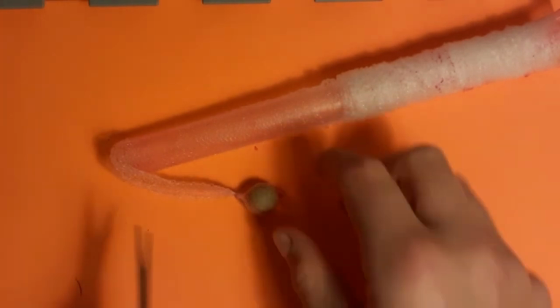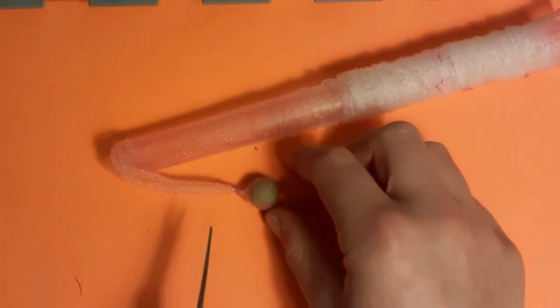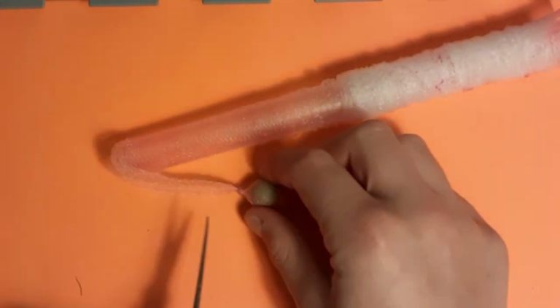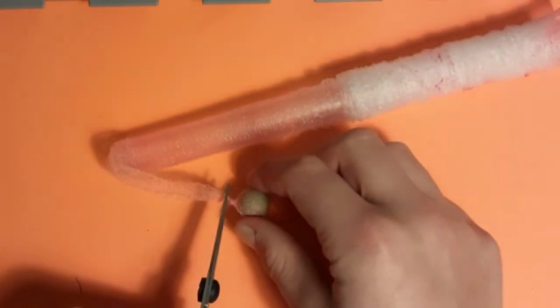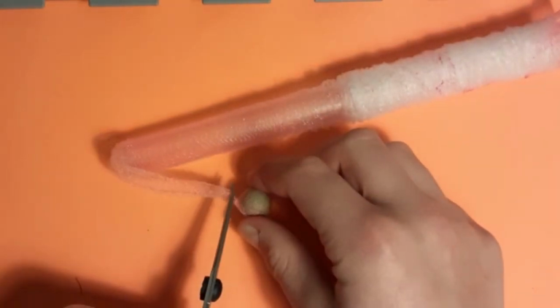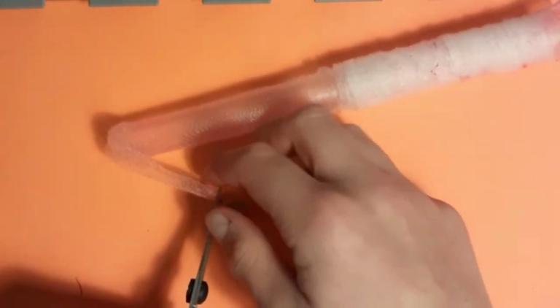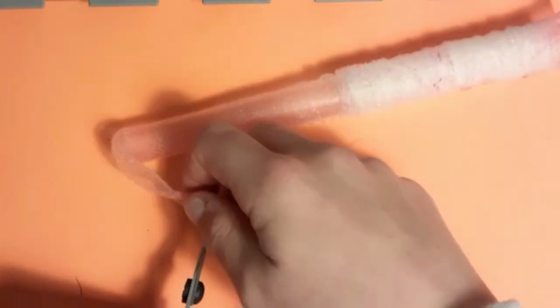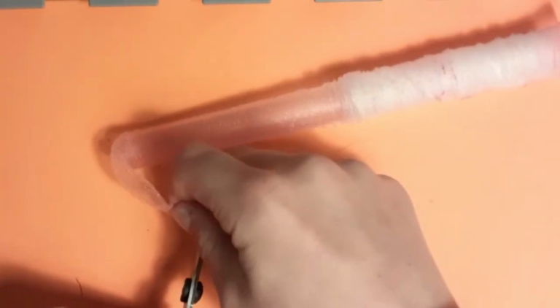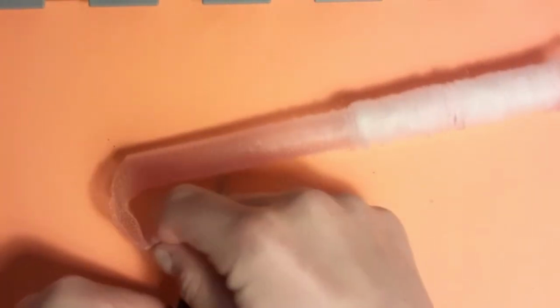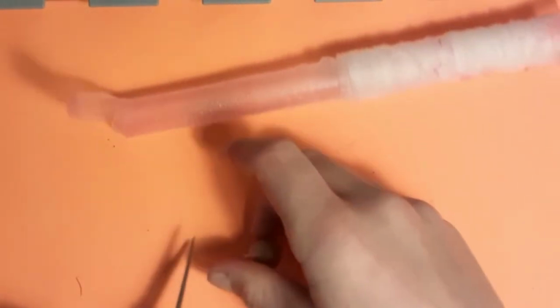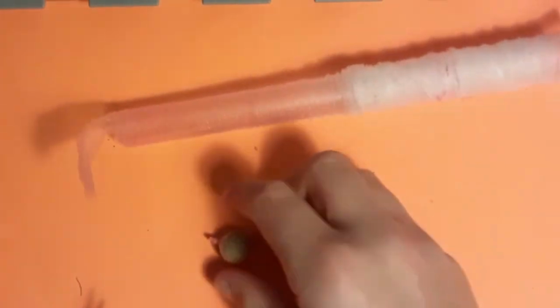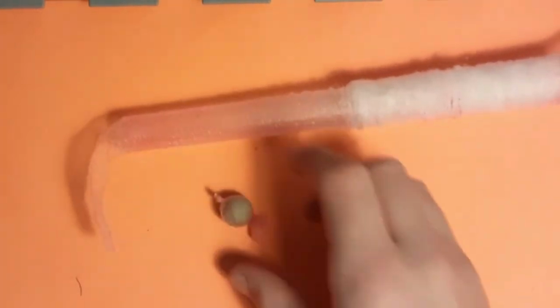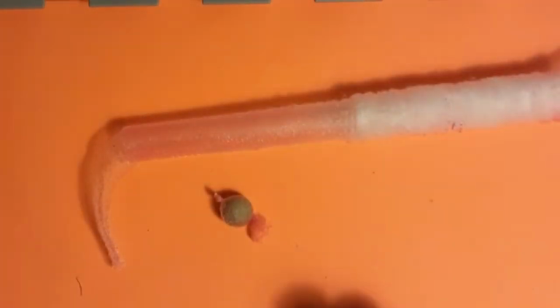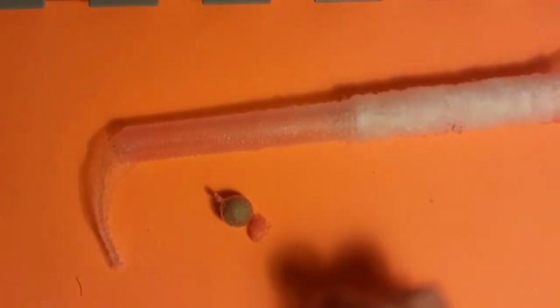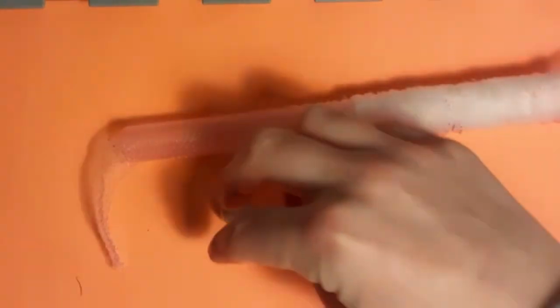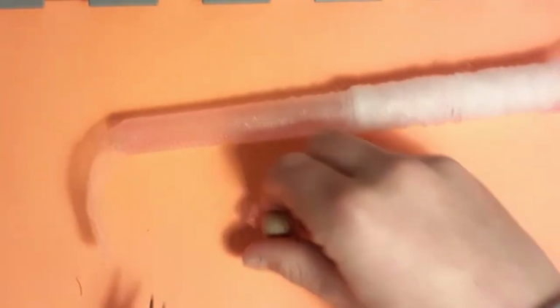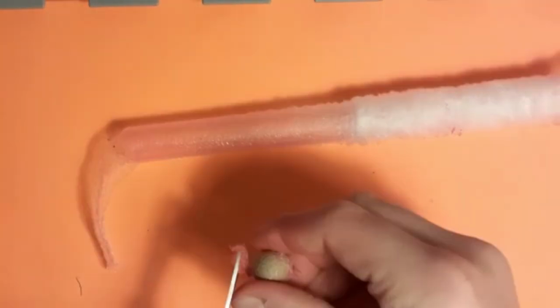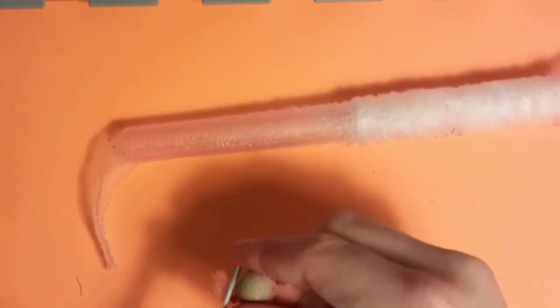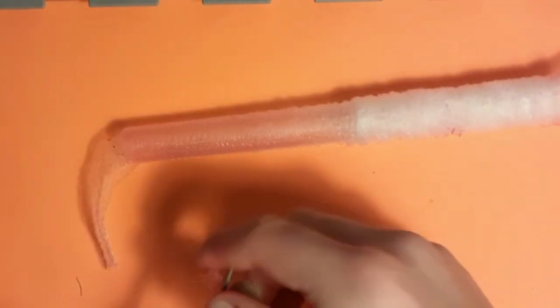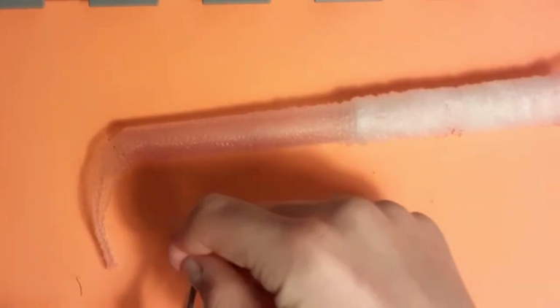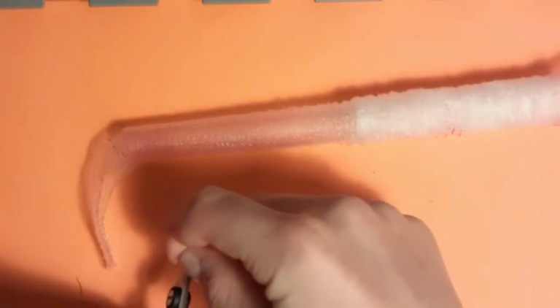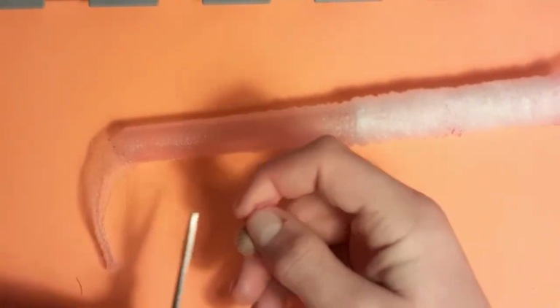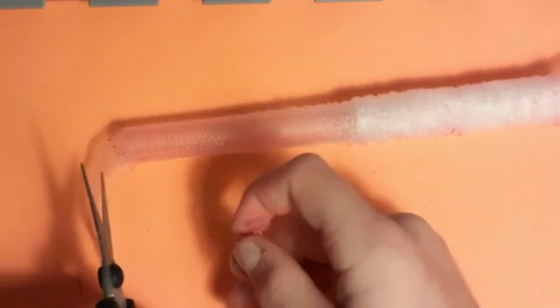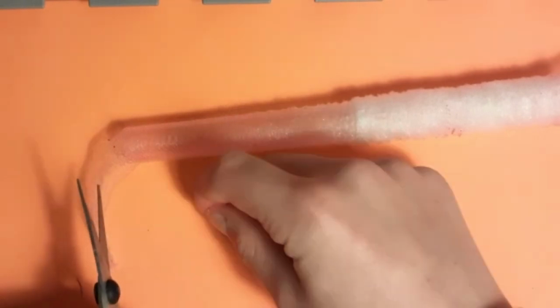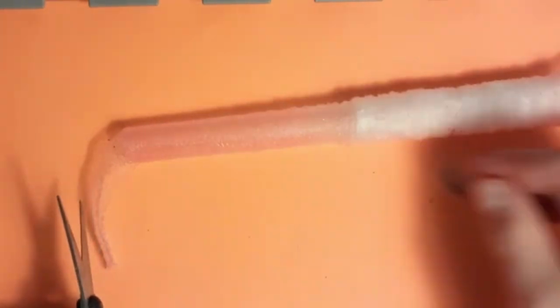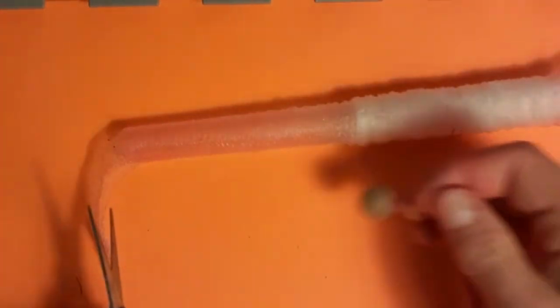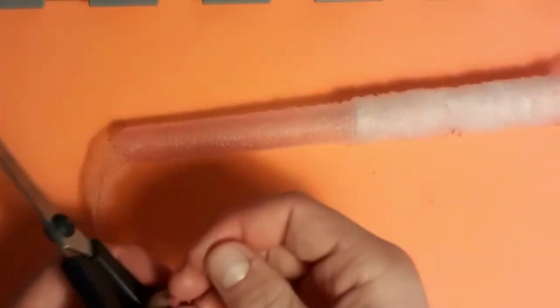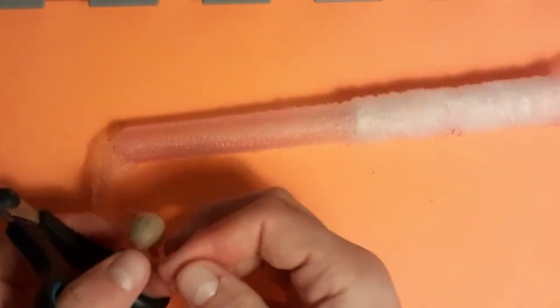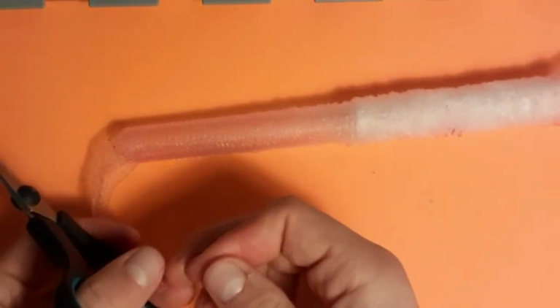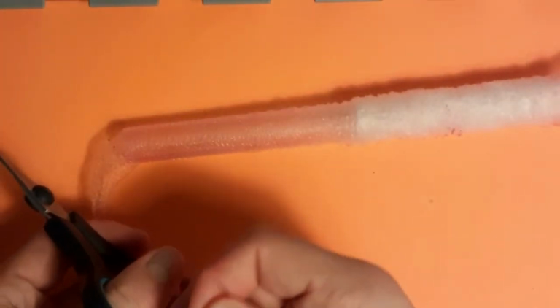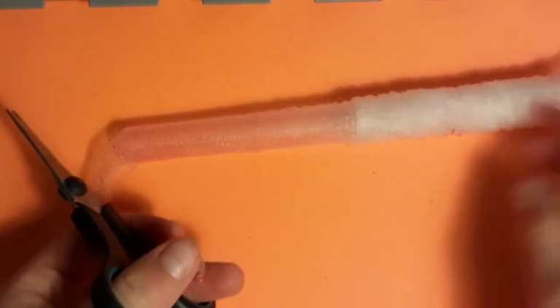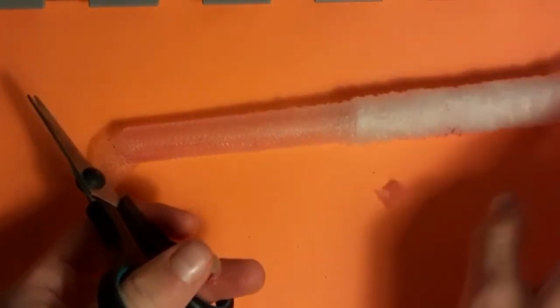Now get your sharp scissors and chop off the end of the mesh. Try and leave as little tag end as you possibly can. Also cut off any excess mesh that is around your boilie that isn't needed.